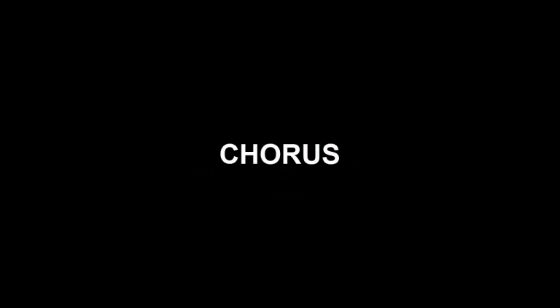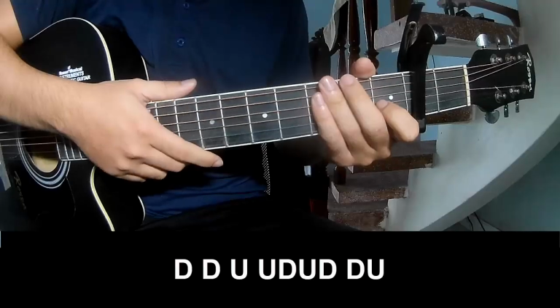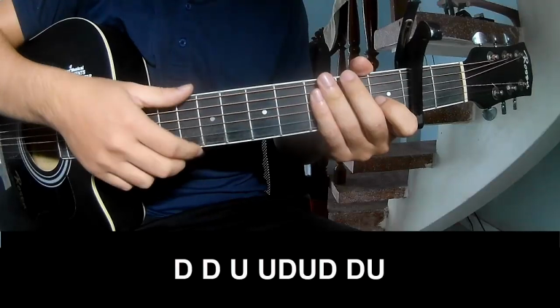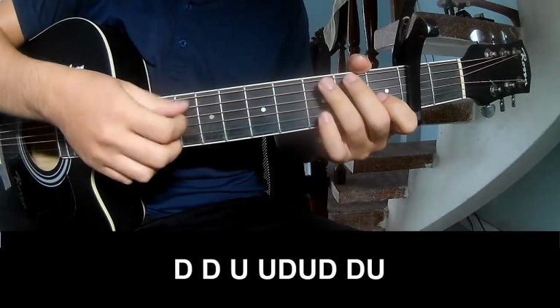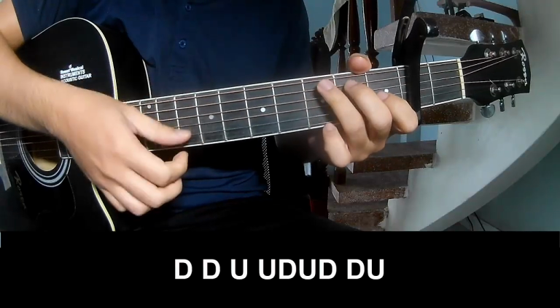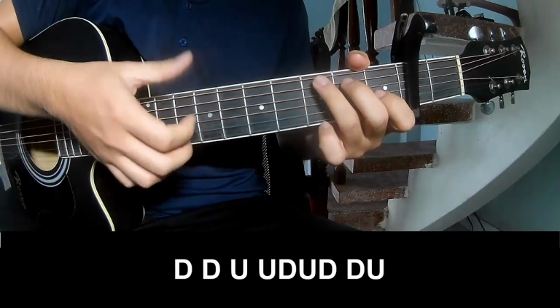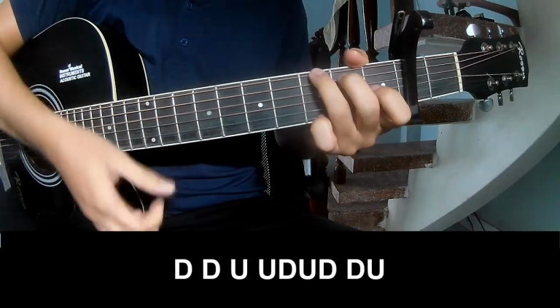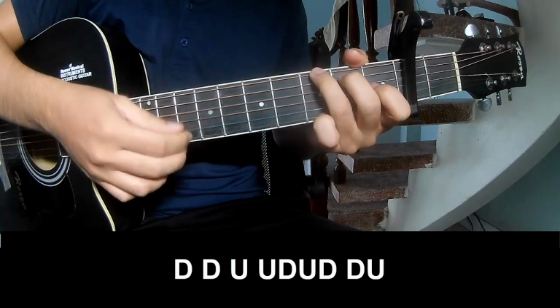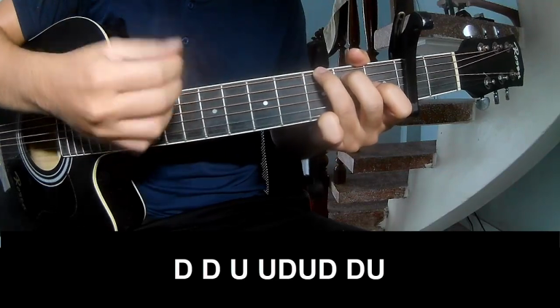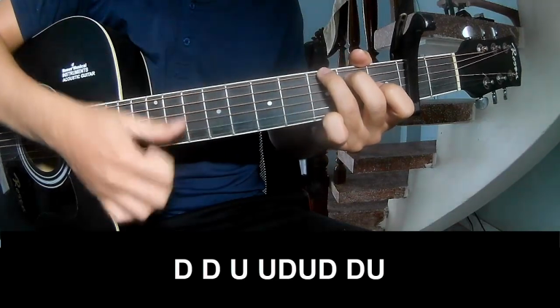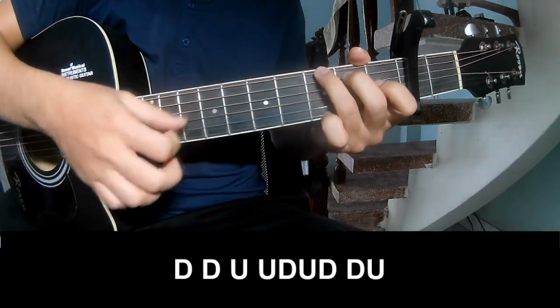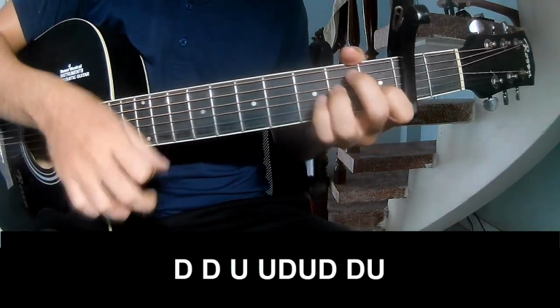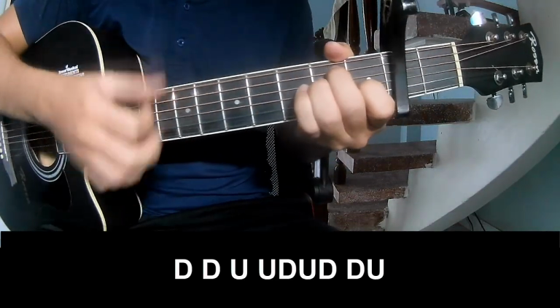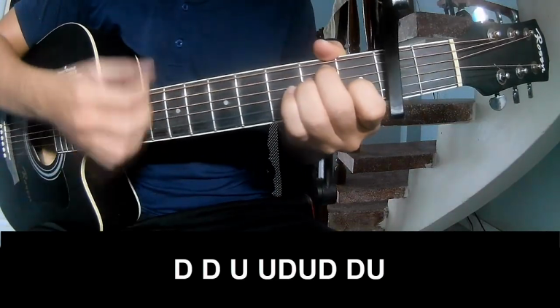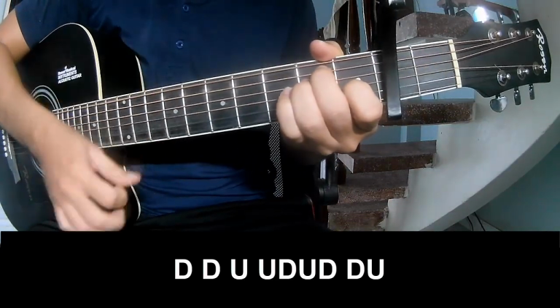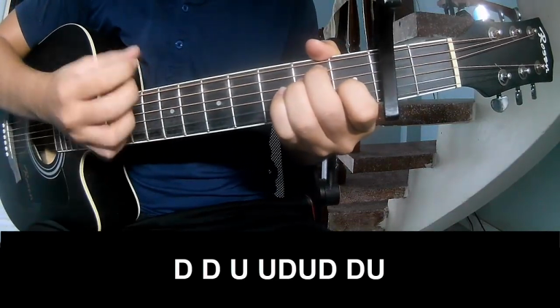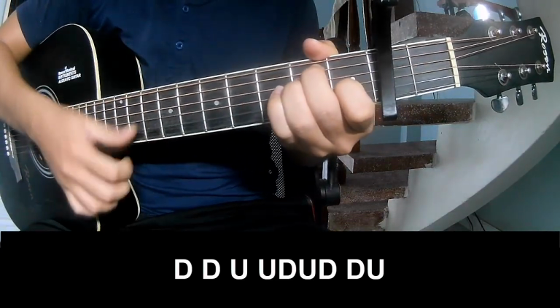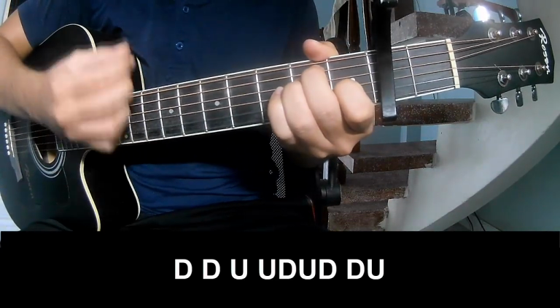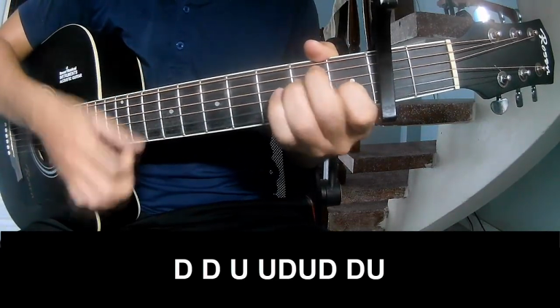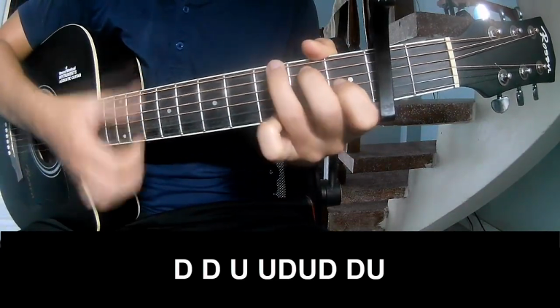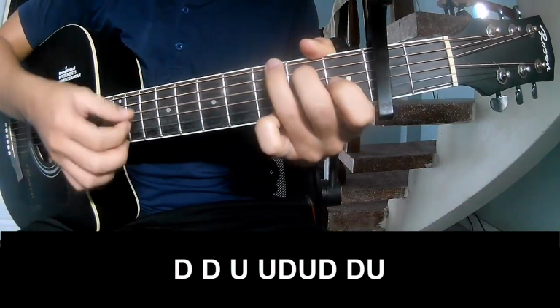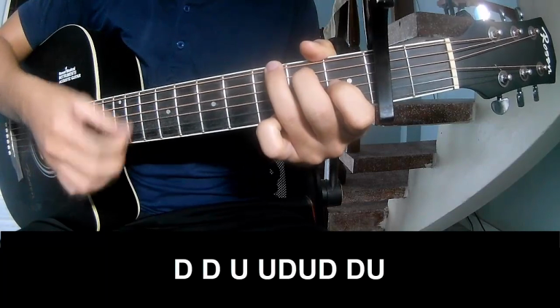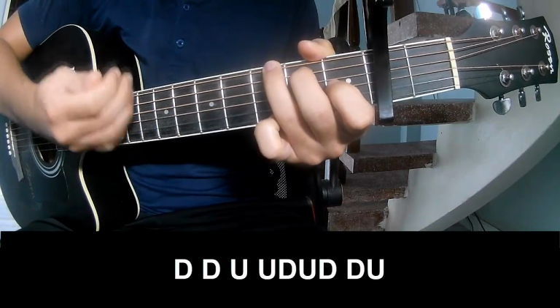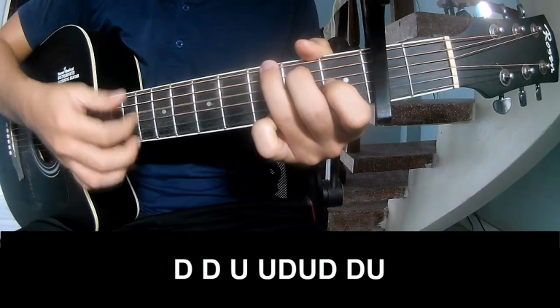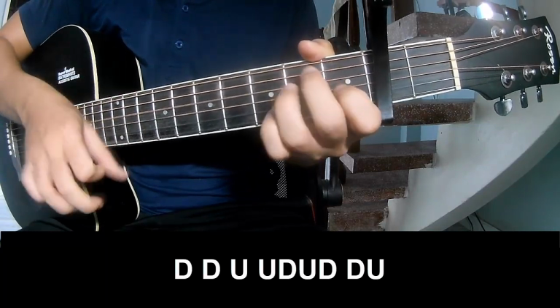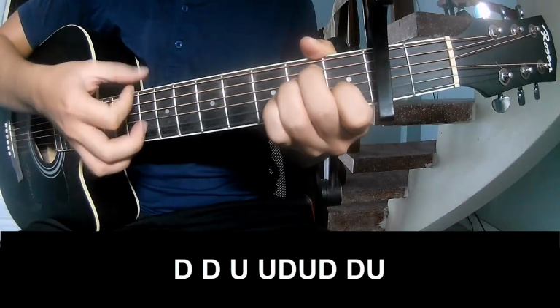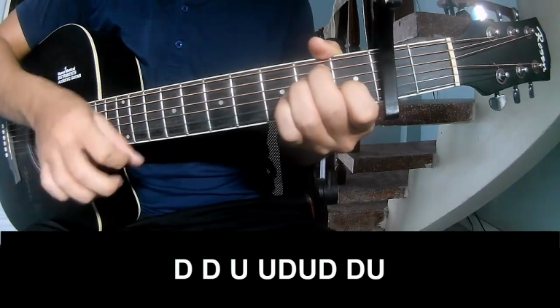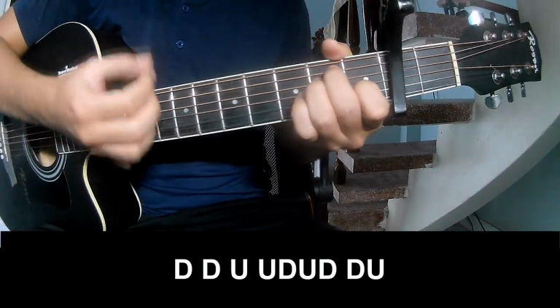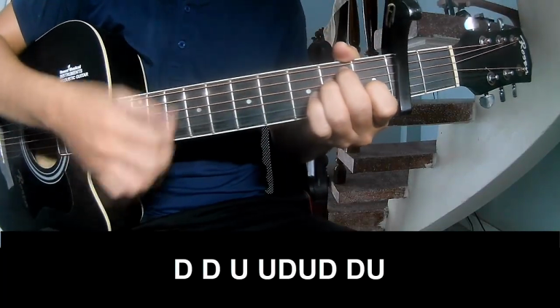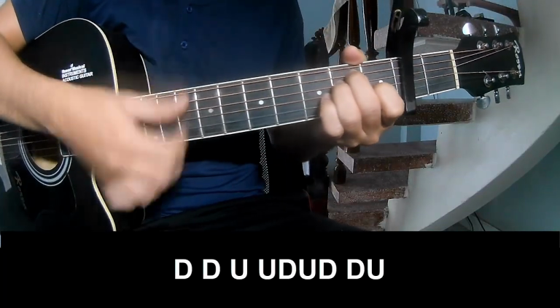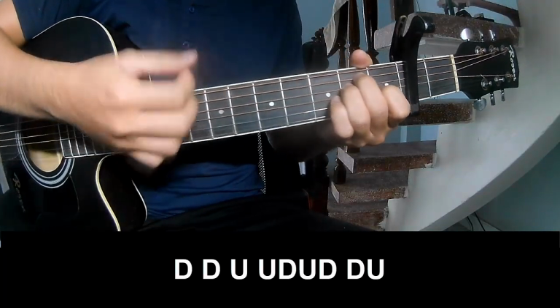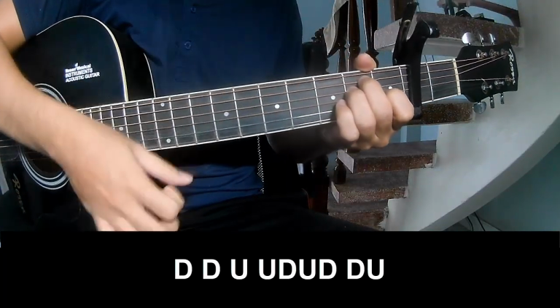For the chorus, play: down, down, up, up, down, up, down, down, down, up, down, down, up, down, up, down, up, down, down, down.